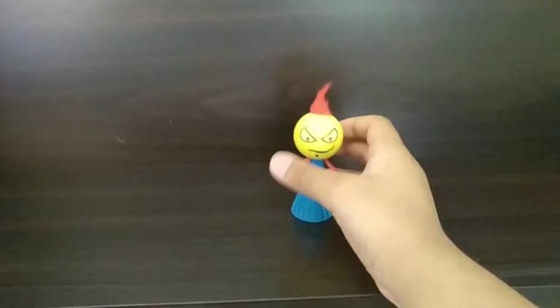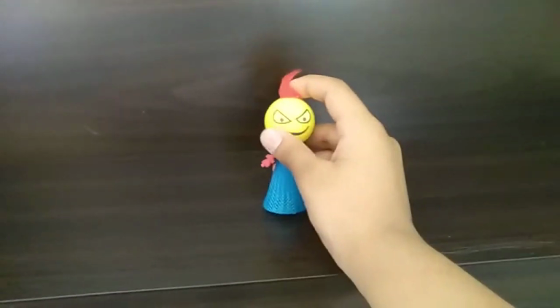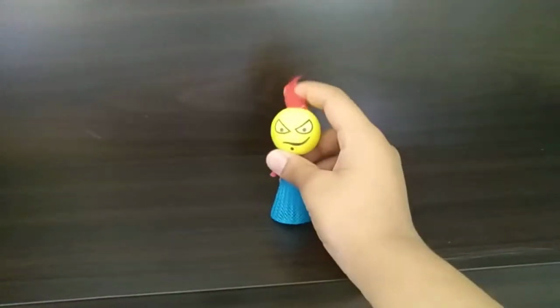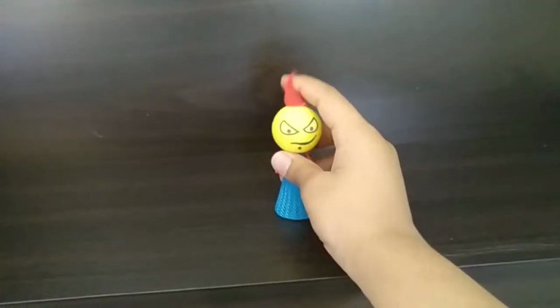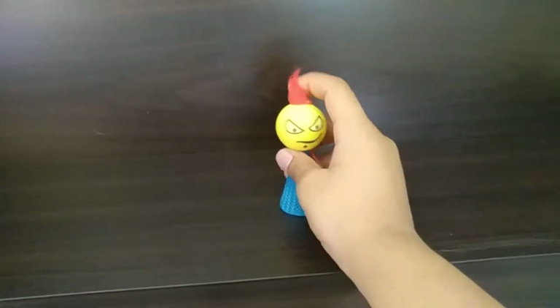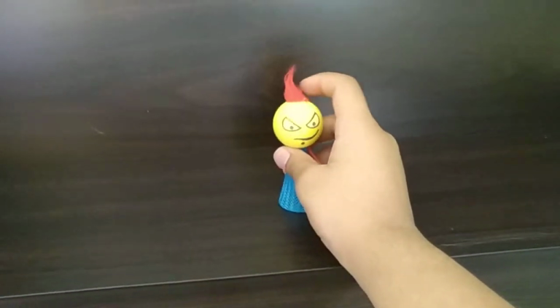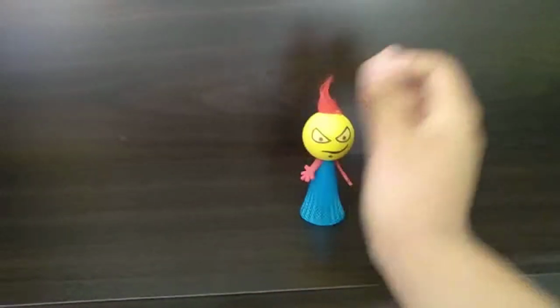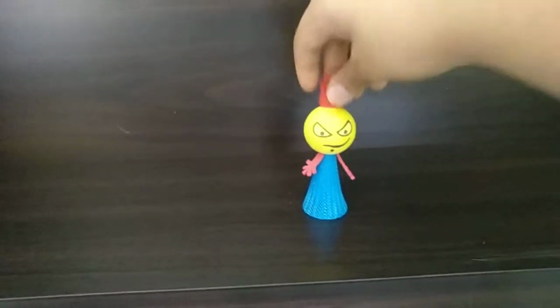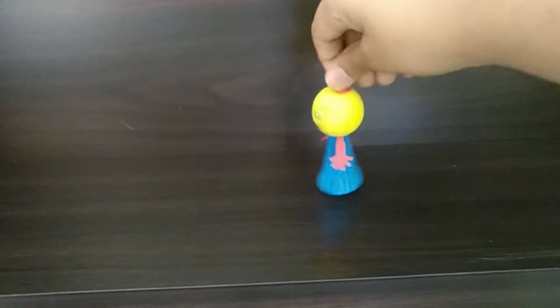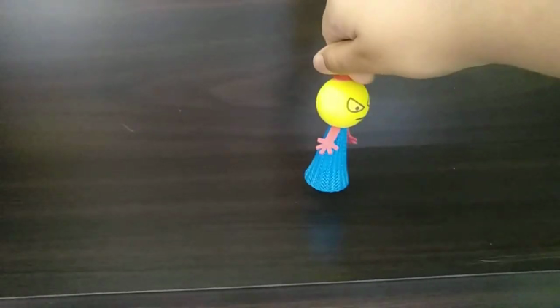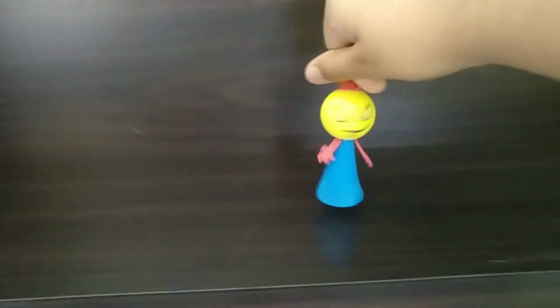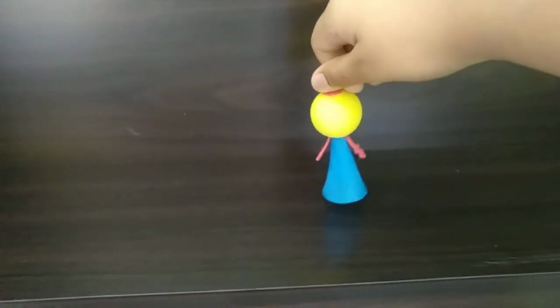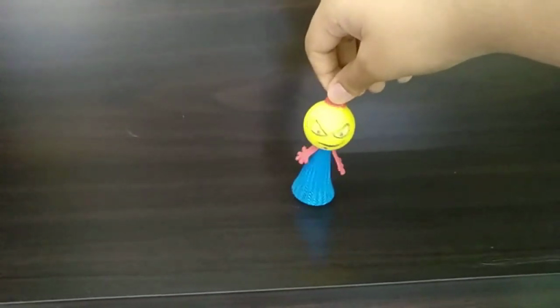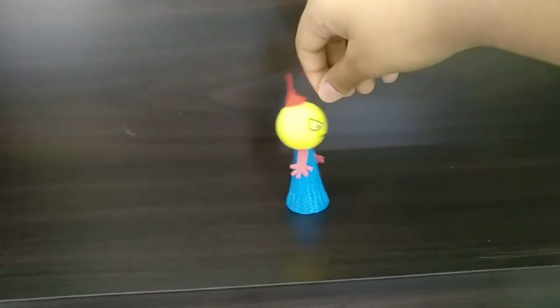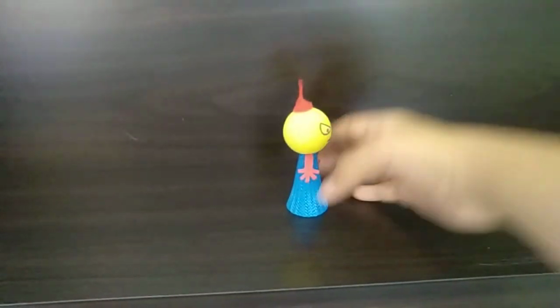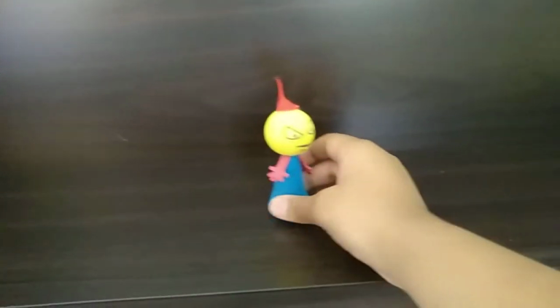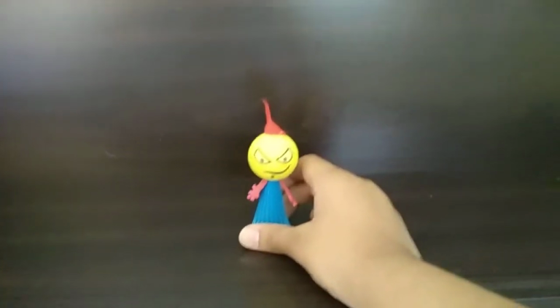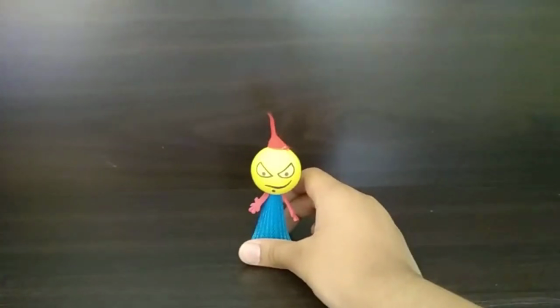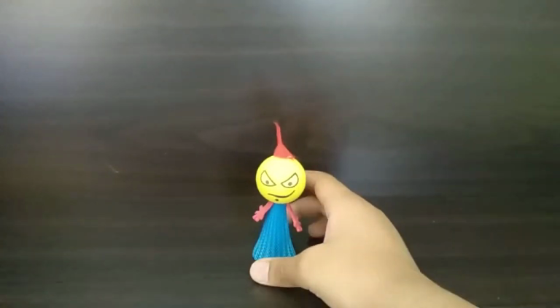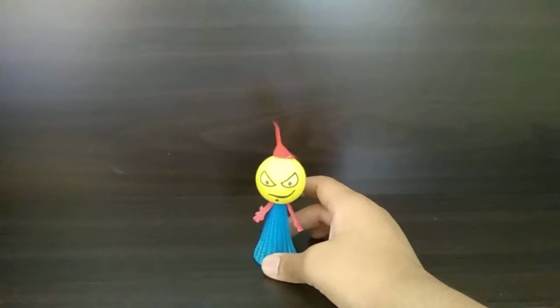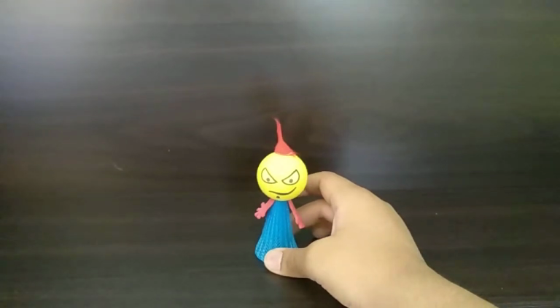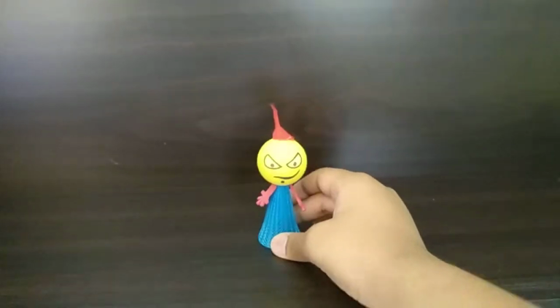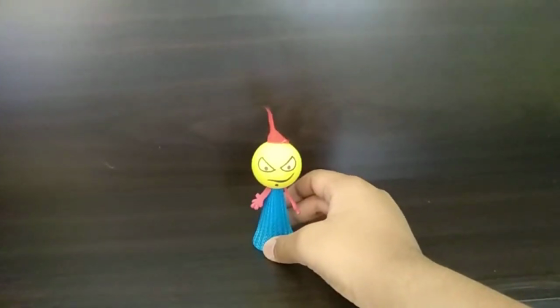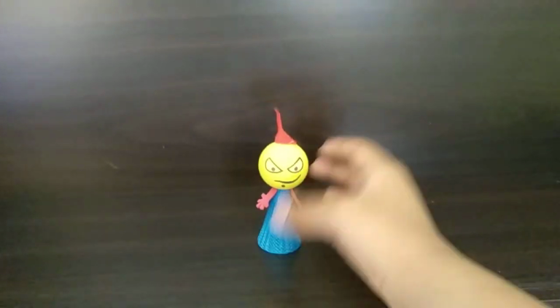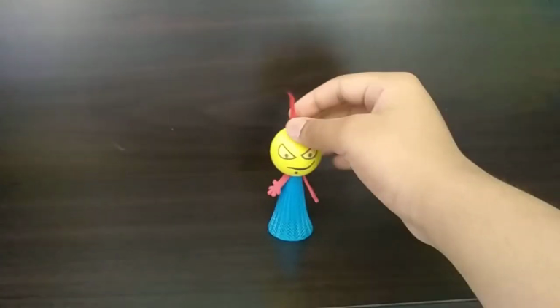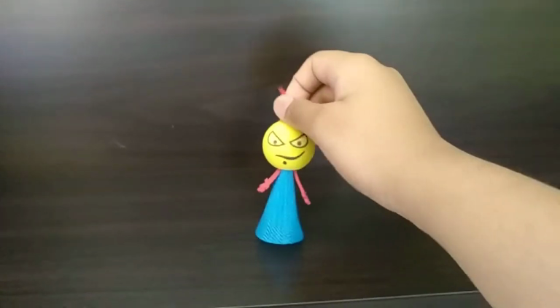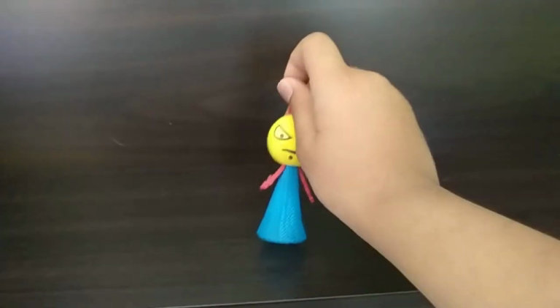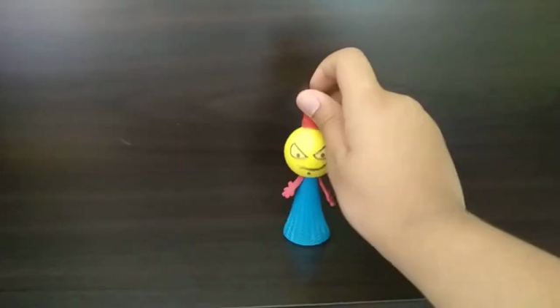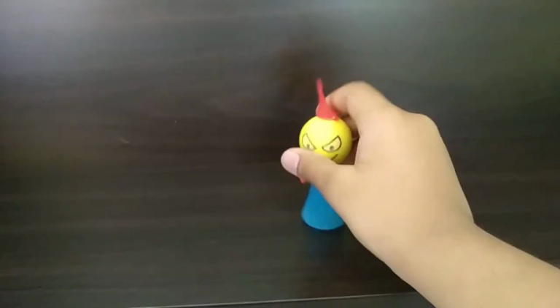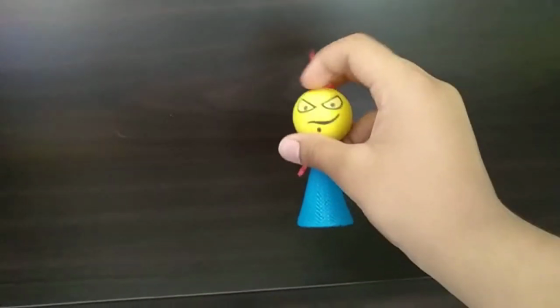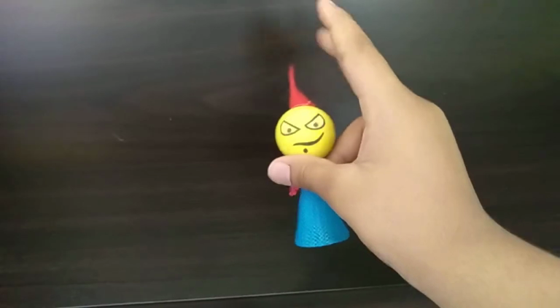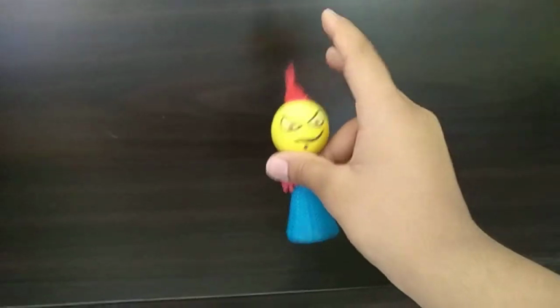I like his hairstyle. This is my favorite one — I just call it the red-haired emoji. You can change its hairstyle to a spike or to a triple spike, which I have to do.